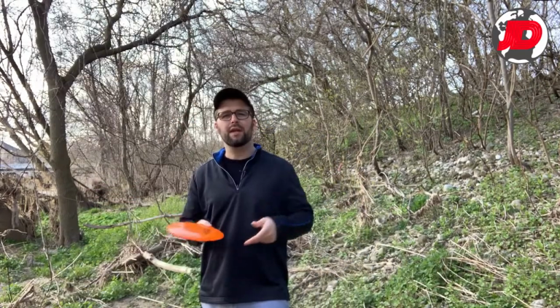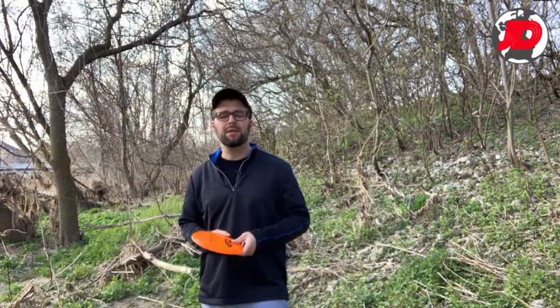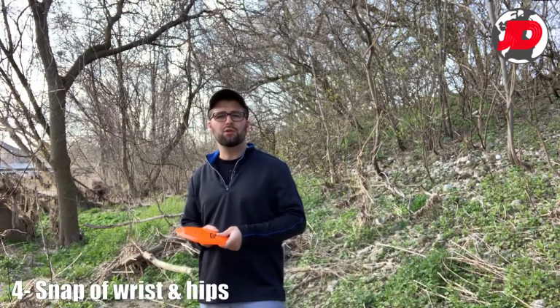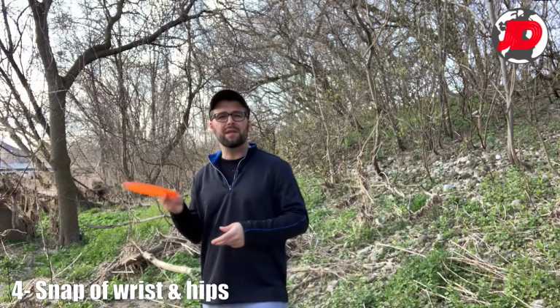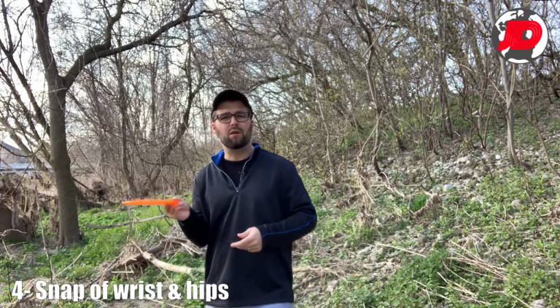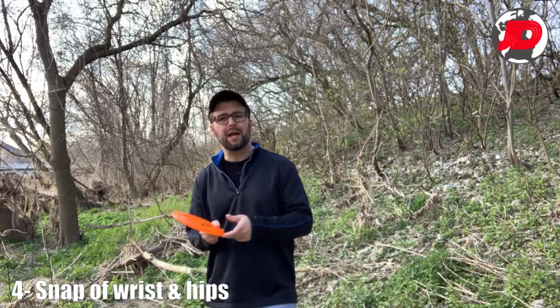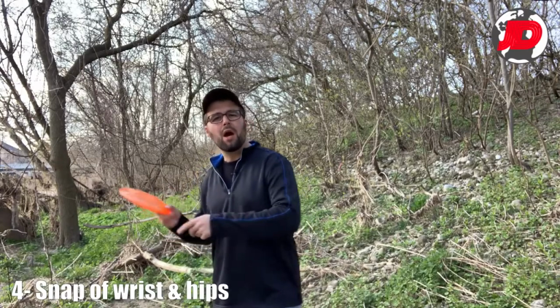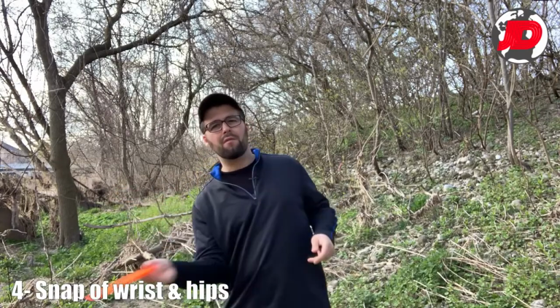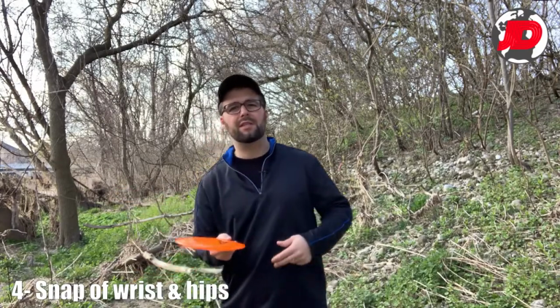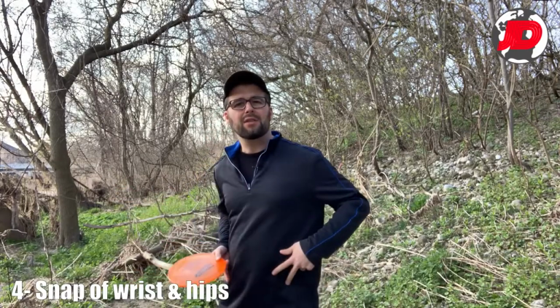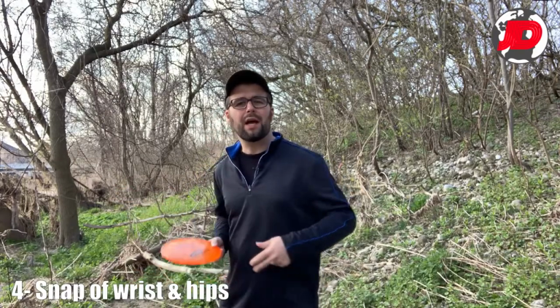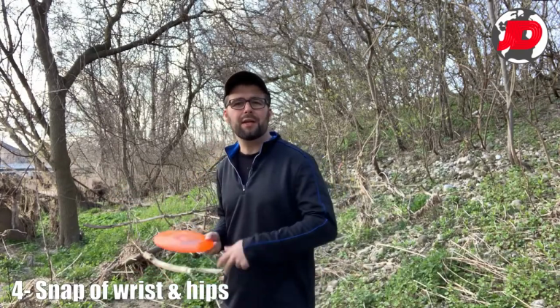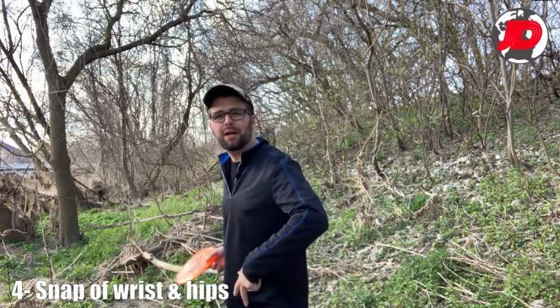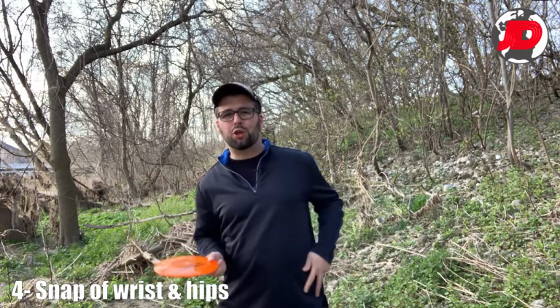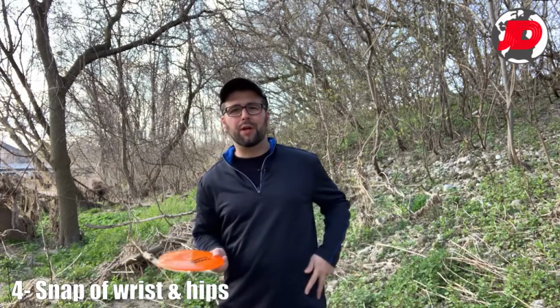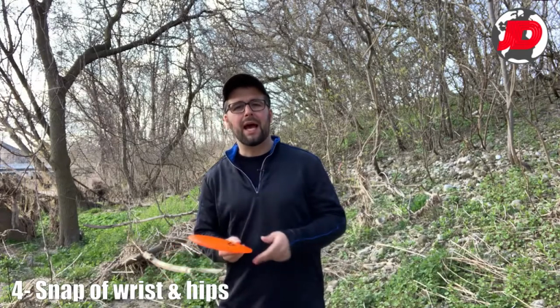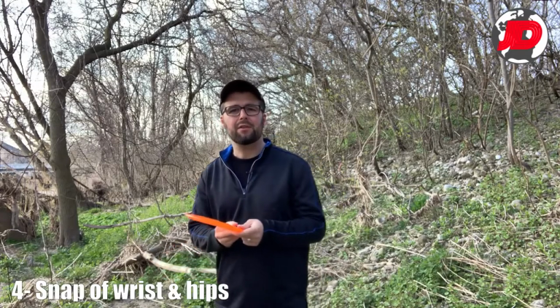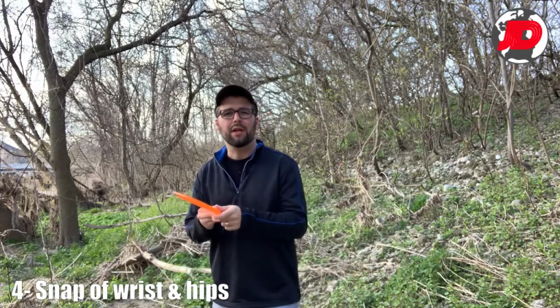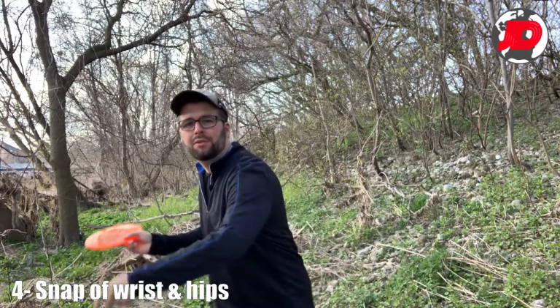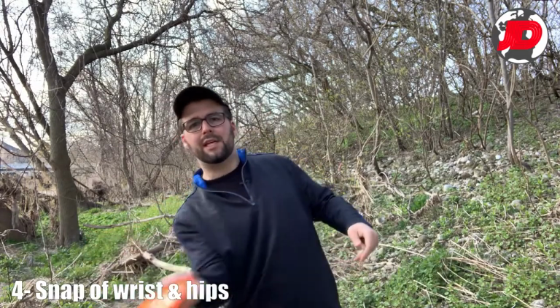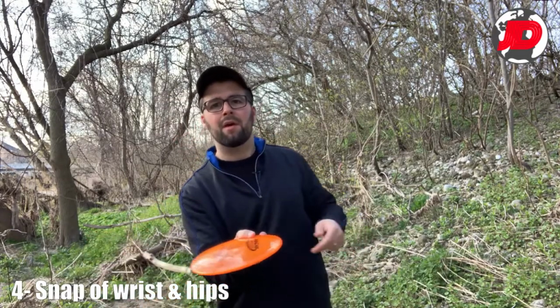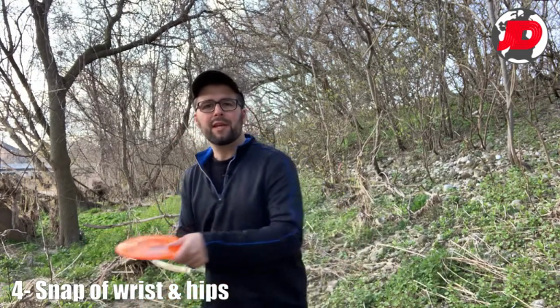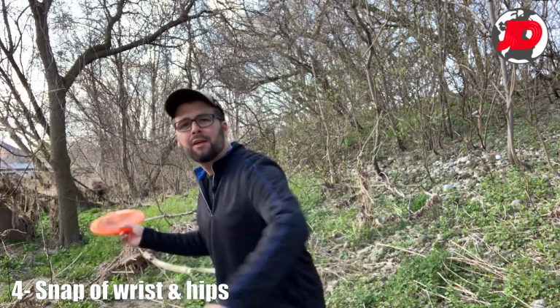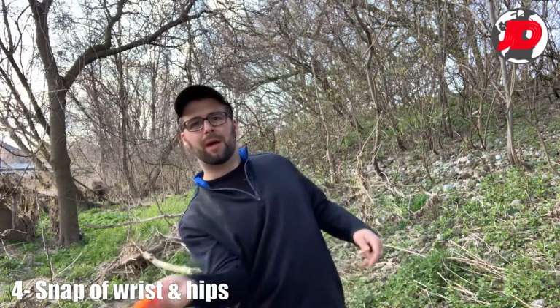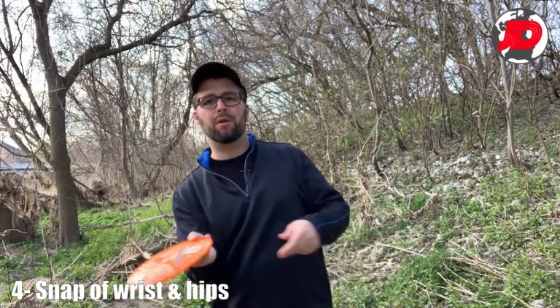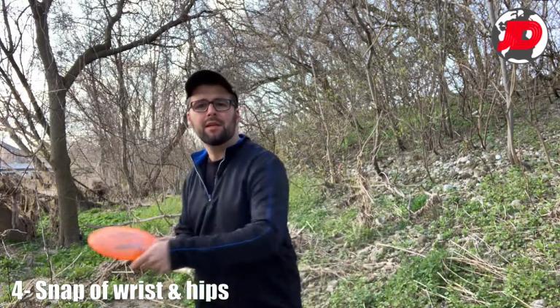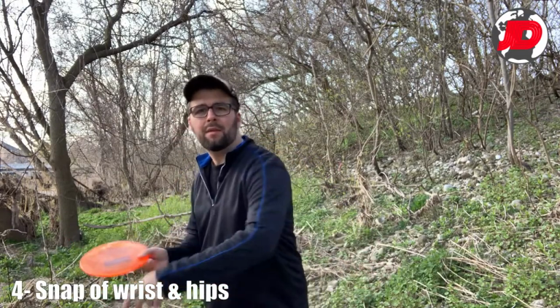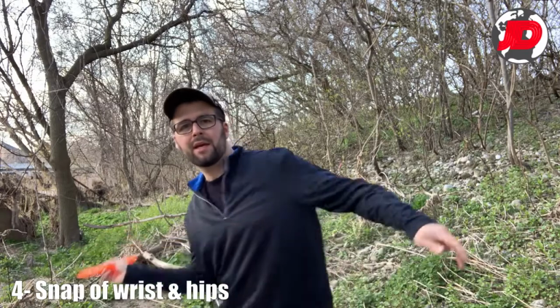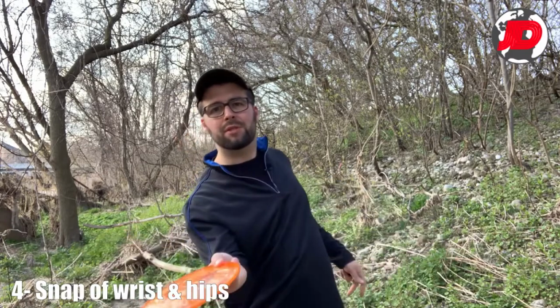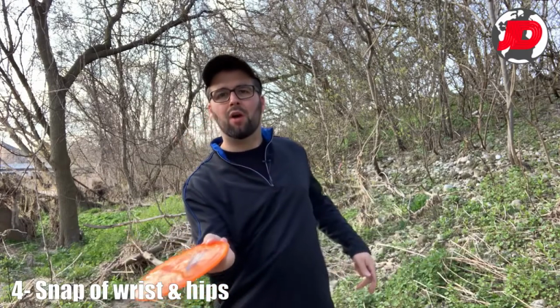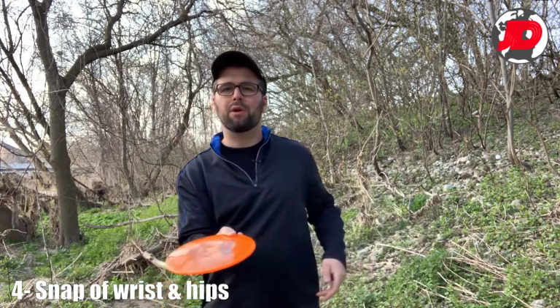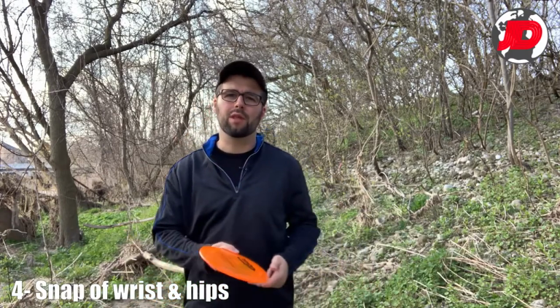The next tip is the flick or snap of the disc as well as your hips. You're kind of turning your hips at the target. As you can see, I'm flicking using my elbow to lead and then my hips are opening through with it.